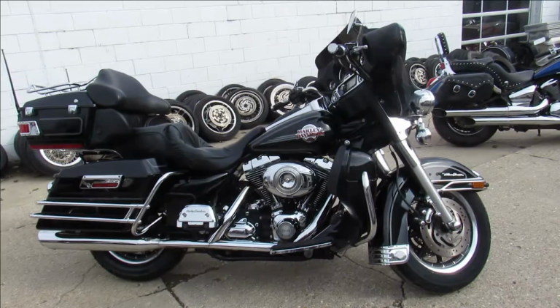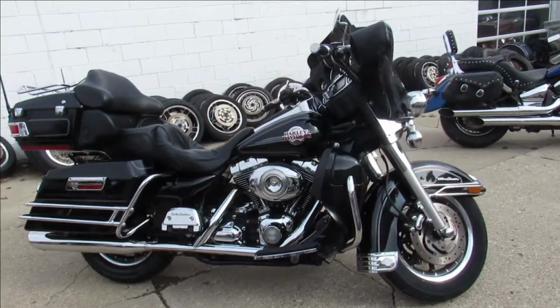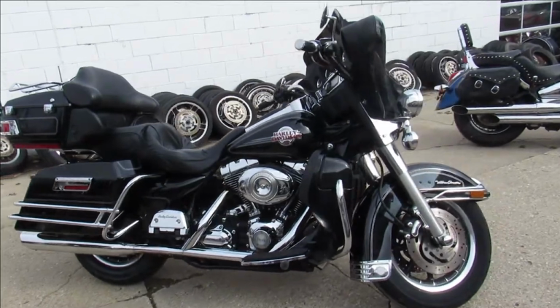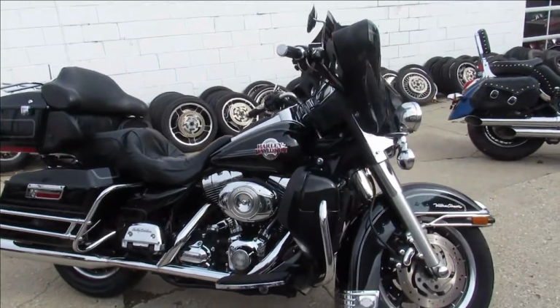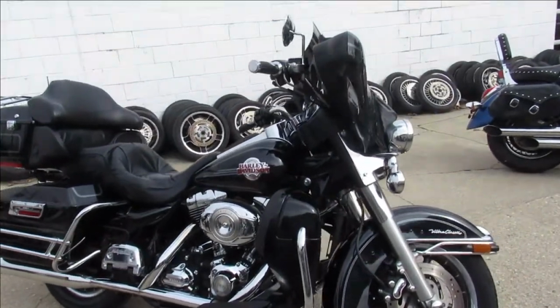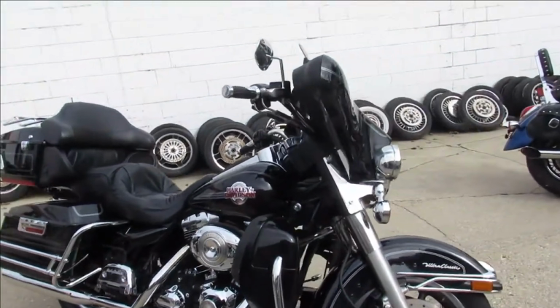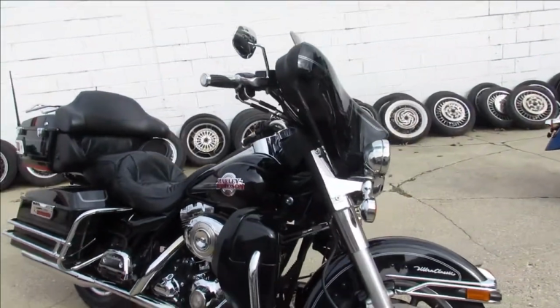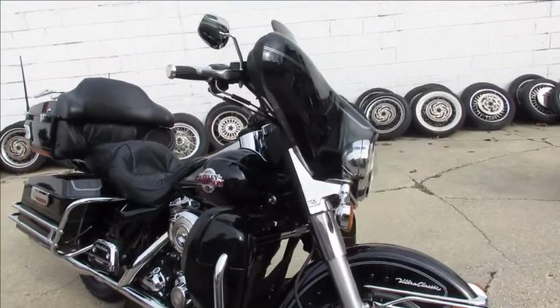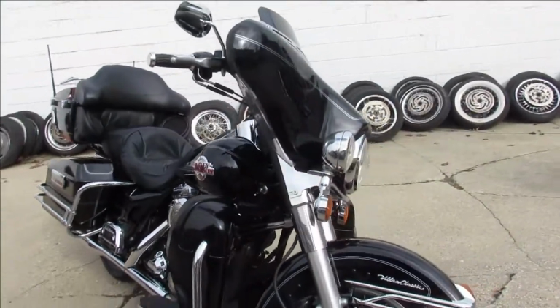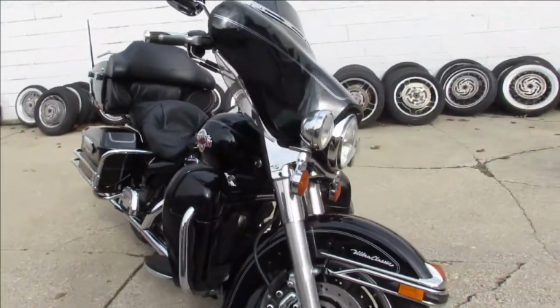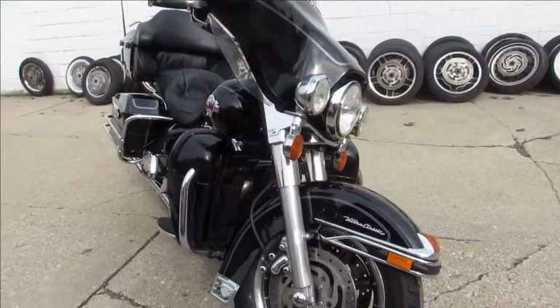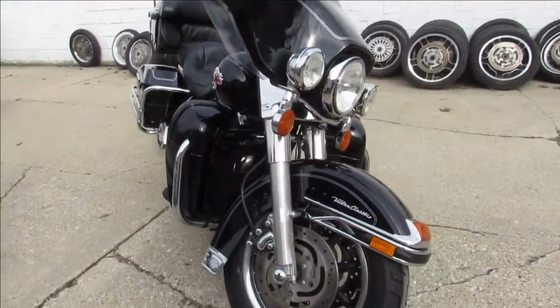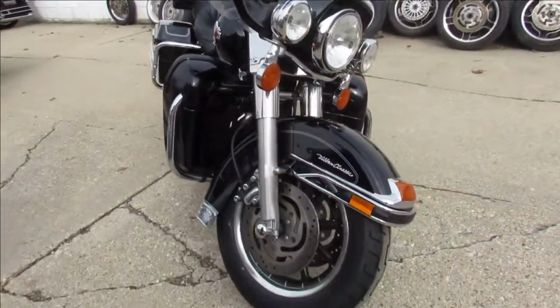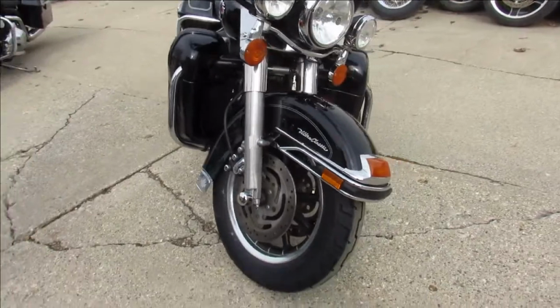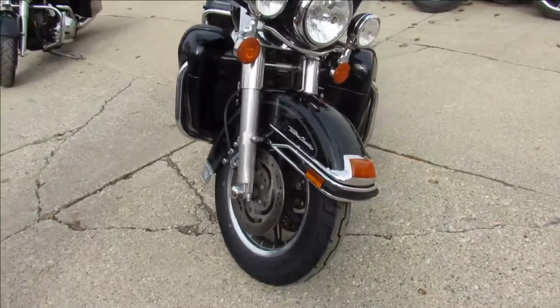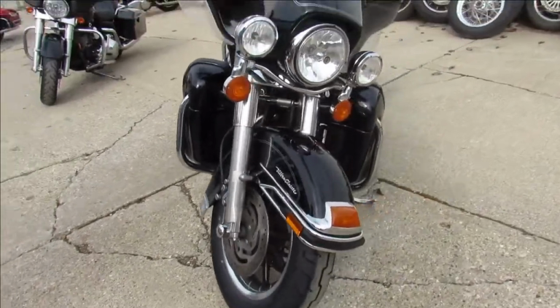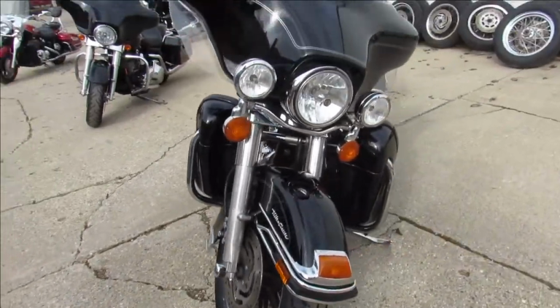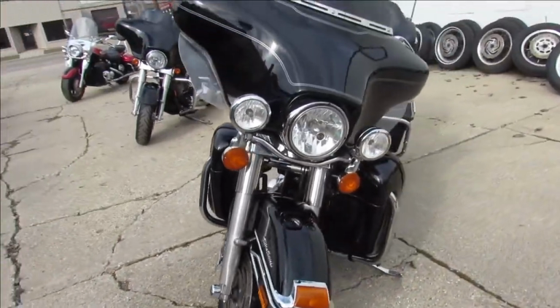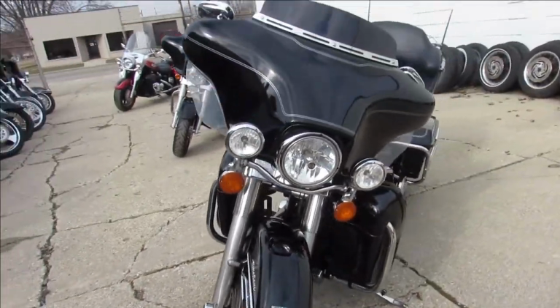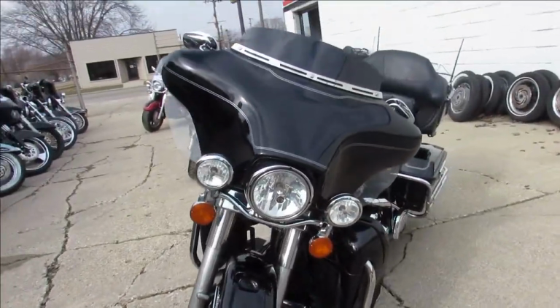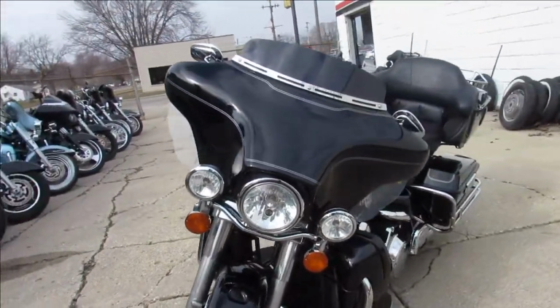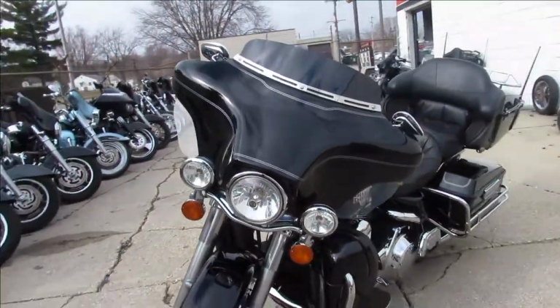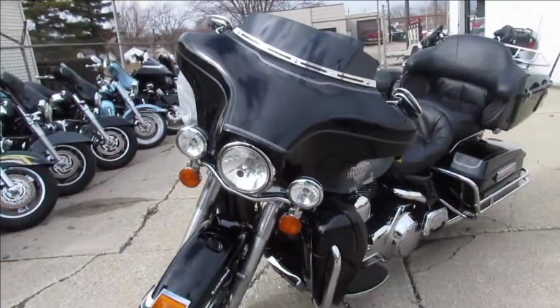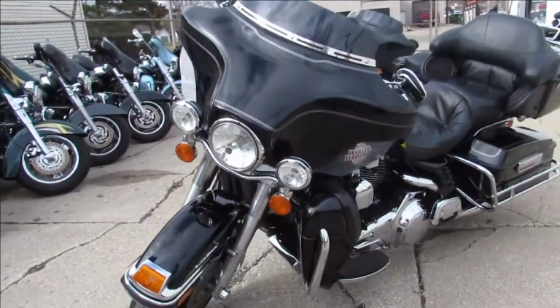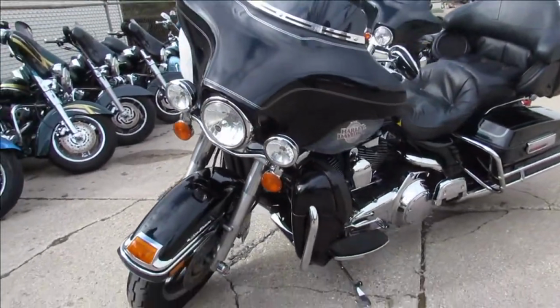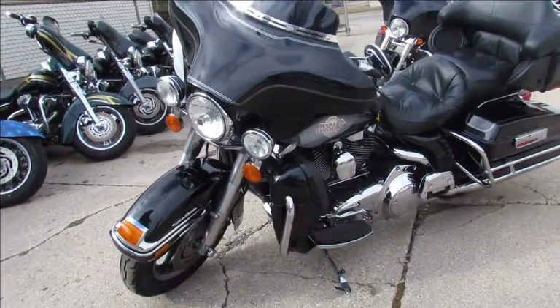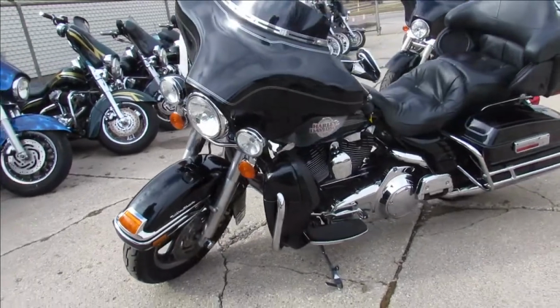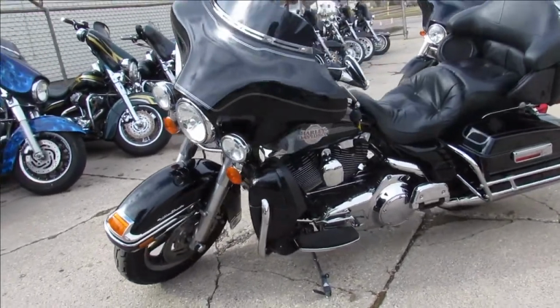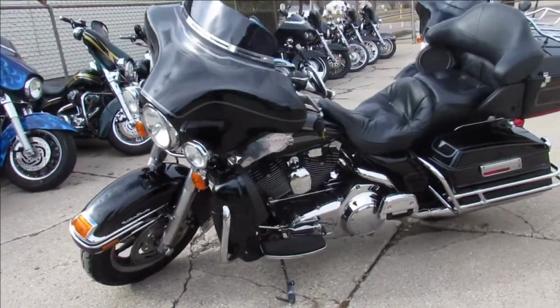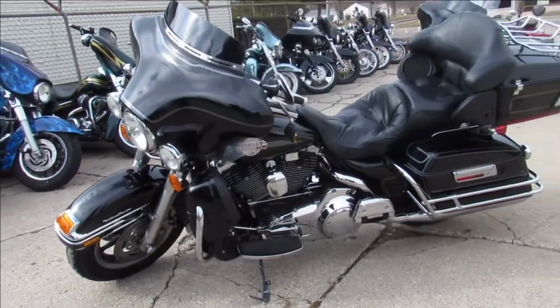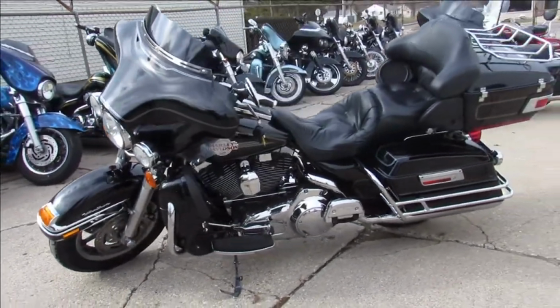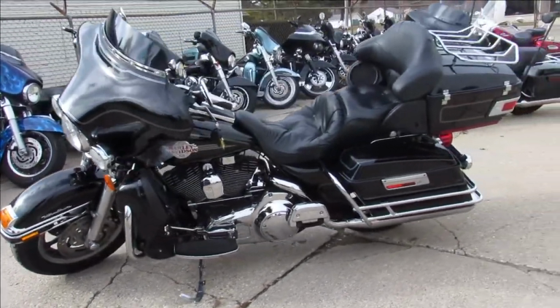Hey guys, ApprovalPowerSports.com here doing some videos on some bikes we just got in. Give us a call if you're looking for something. We've got over 350 used bikes in the showroom. We've got ultra classics, road glides, street glides, sportsters, fat boys, all of it.